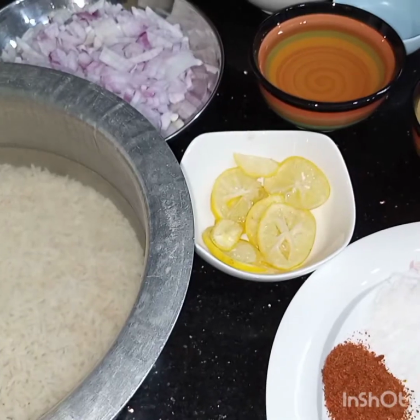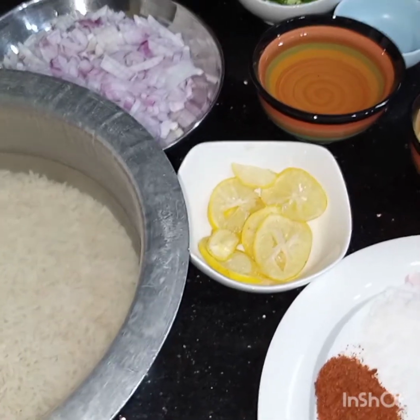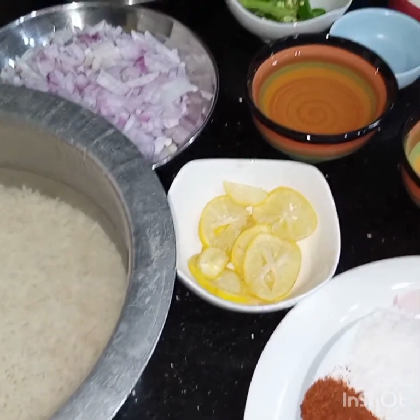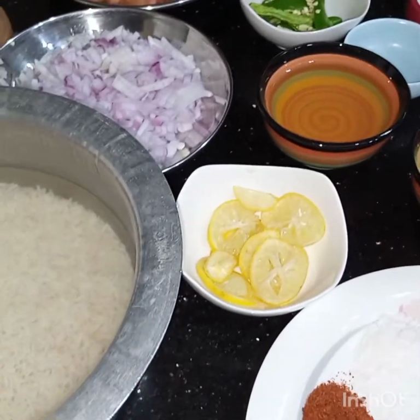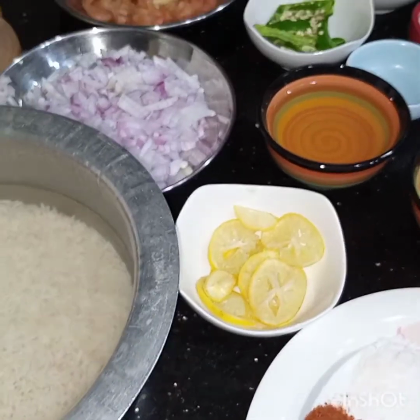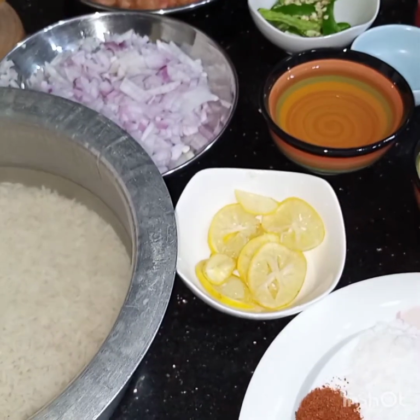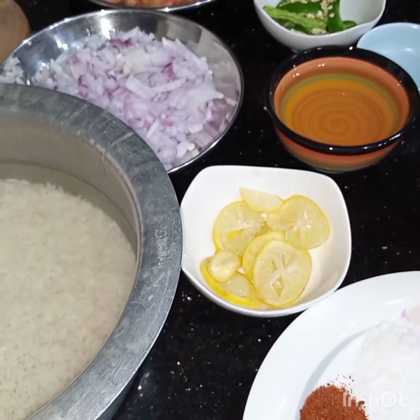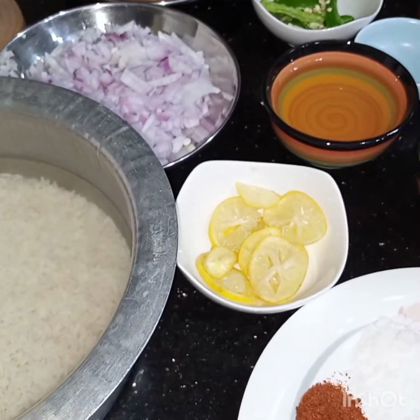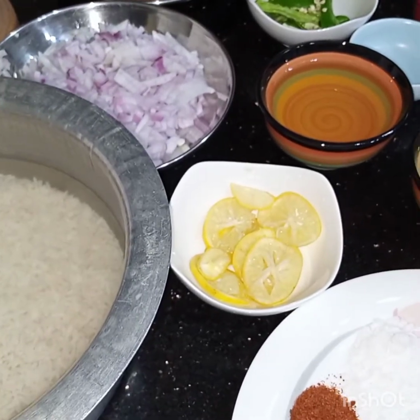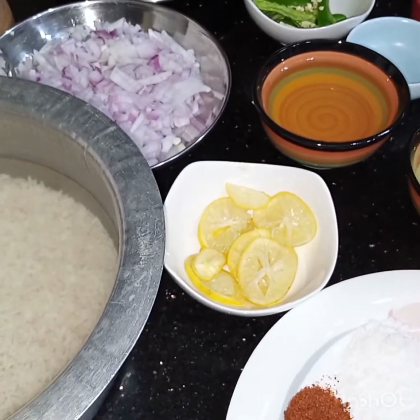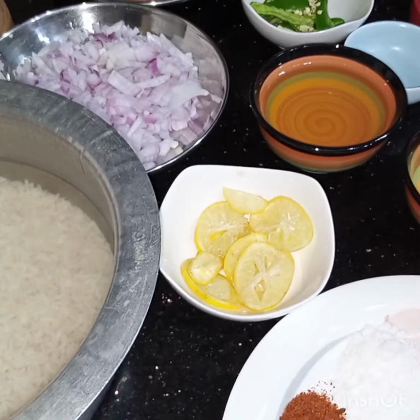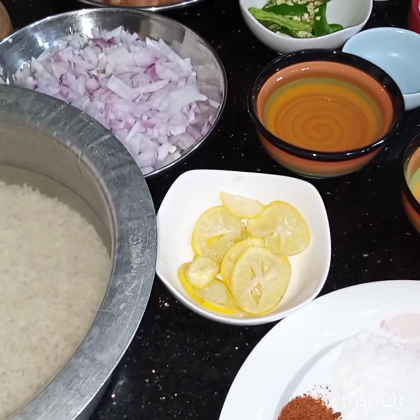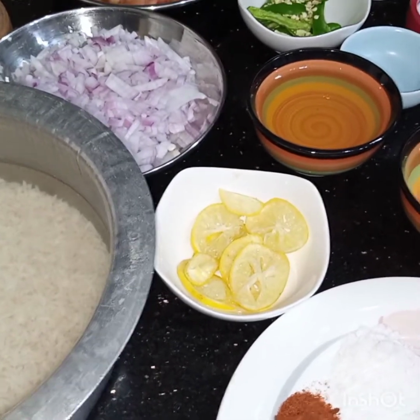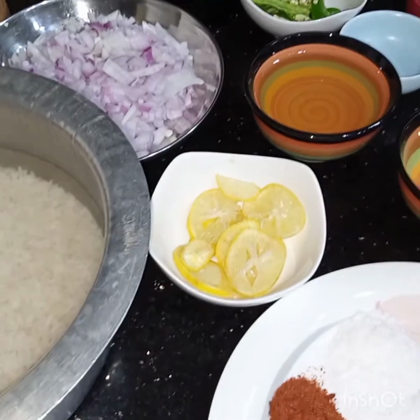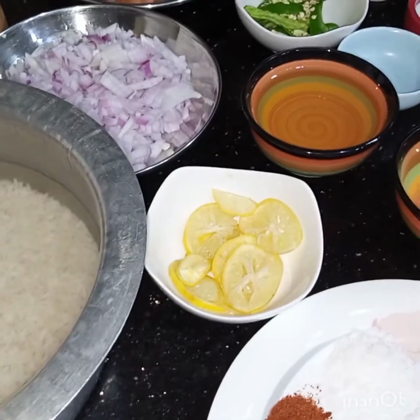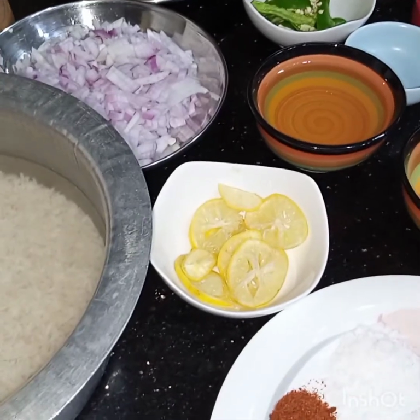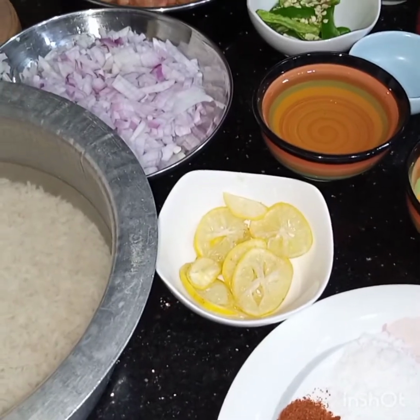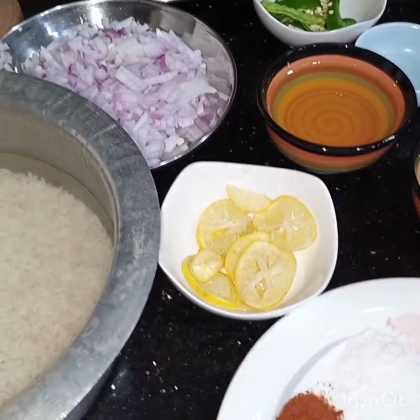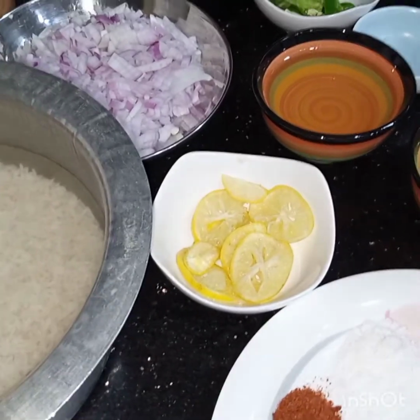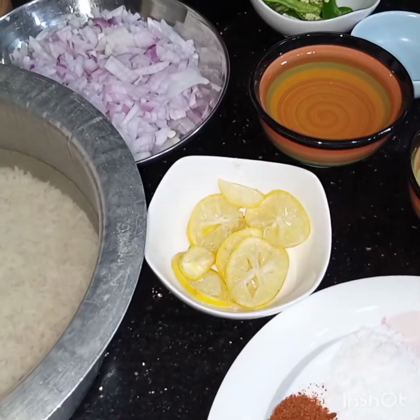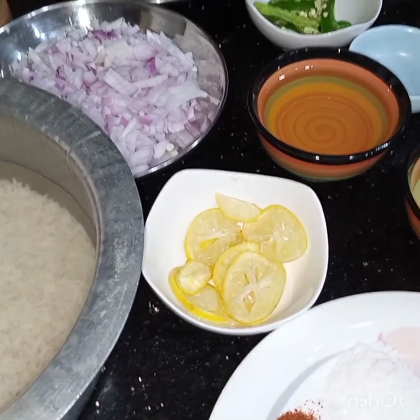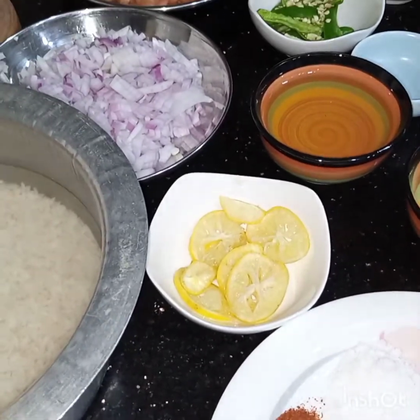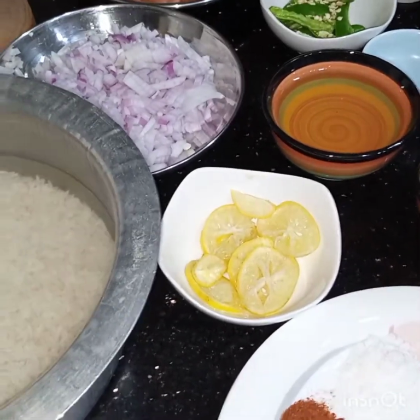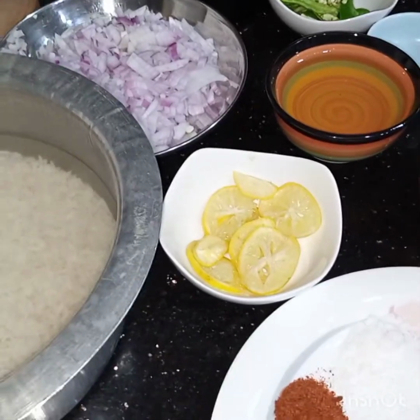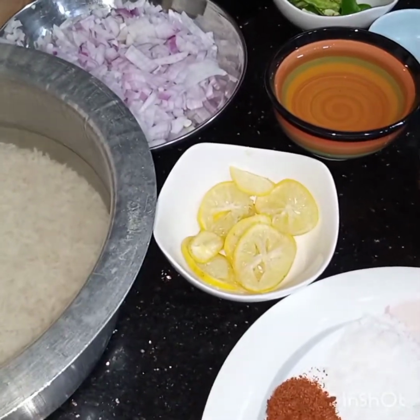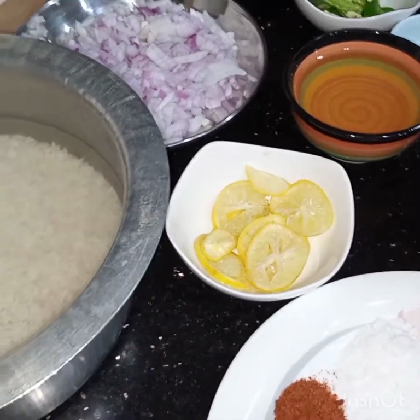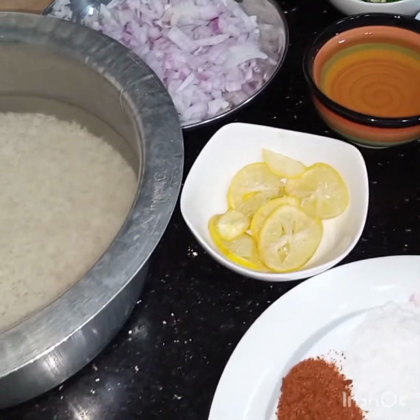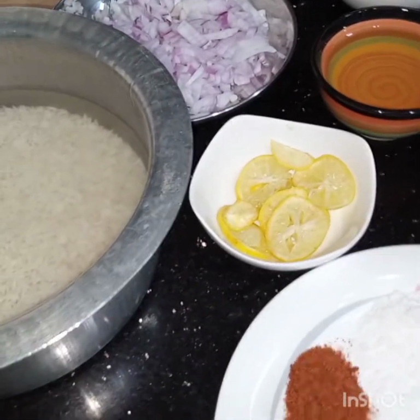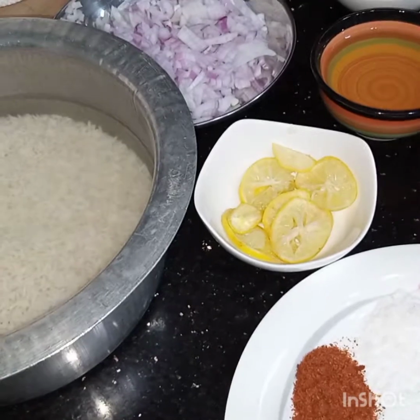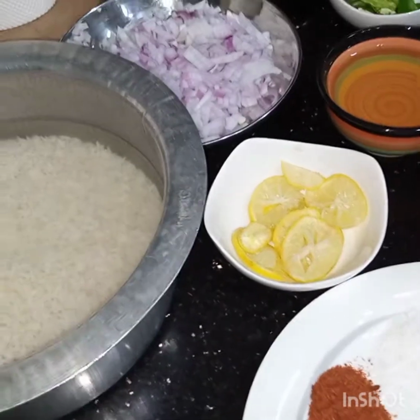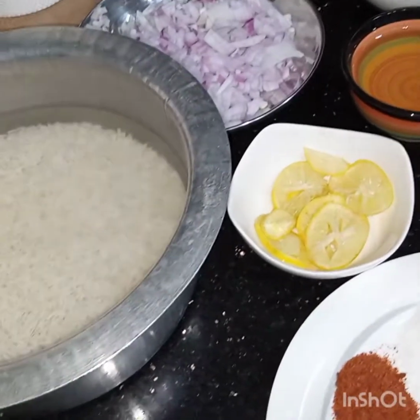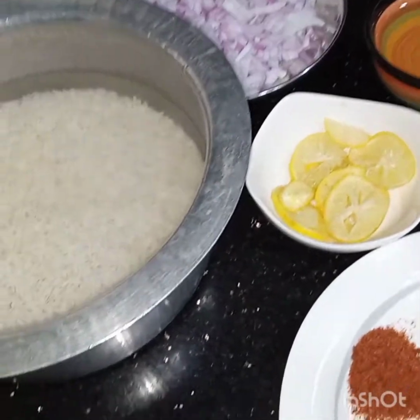Bismillahirrahmanirrahim, assalamu alaikum. Today I'm making chickpea masala biryani, or channa masala biryani, chola masala biryani — whatever you call it.